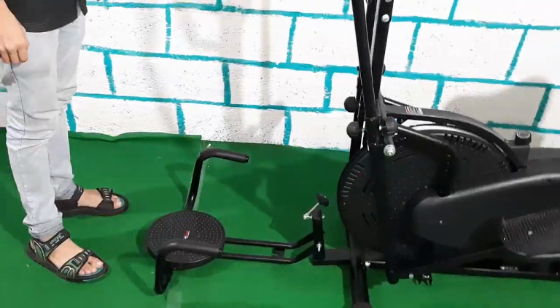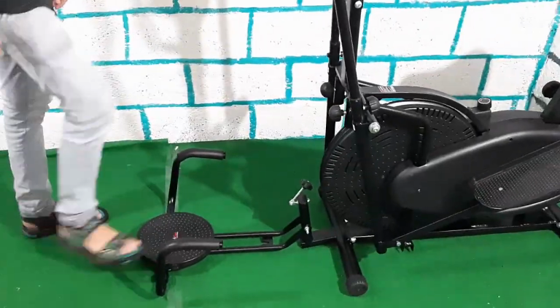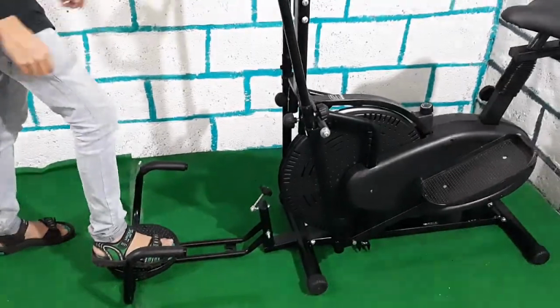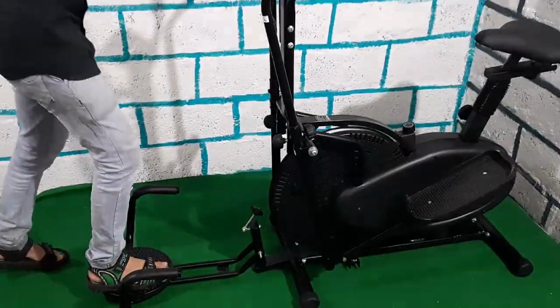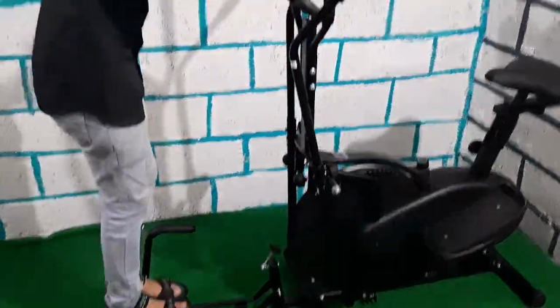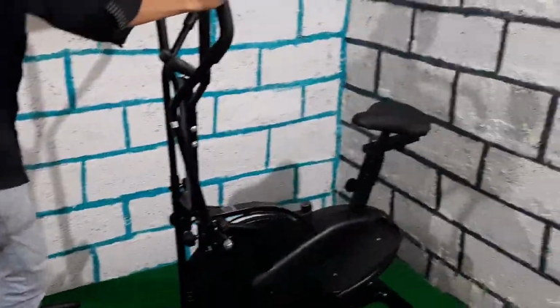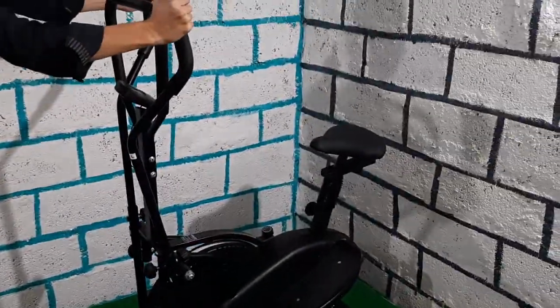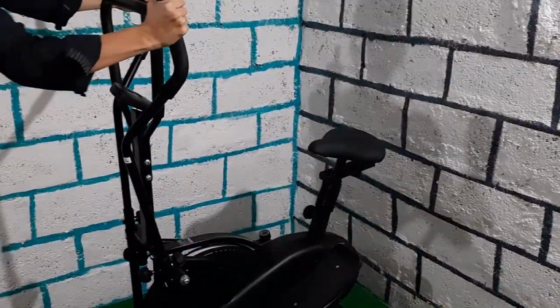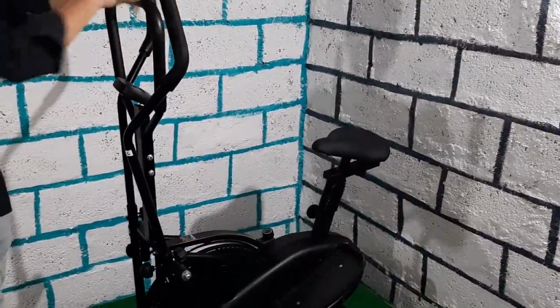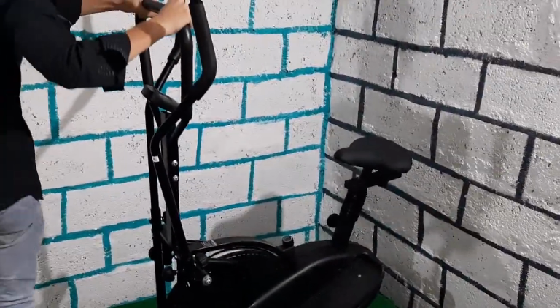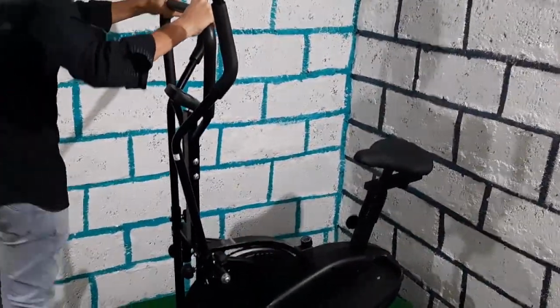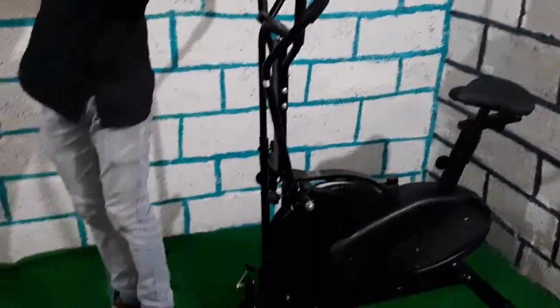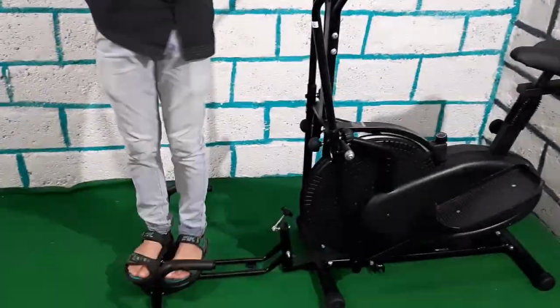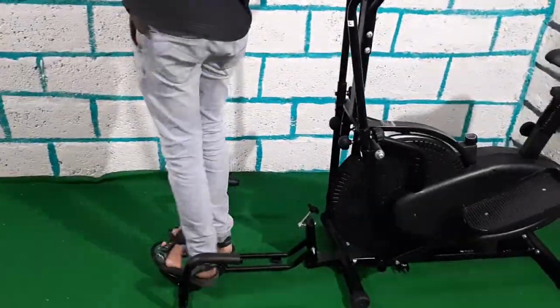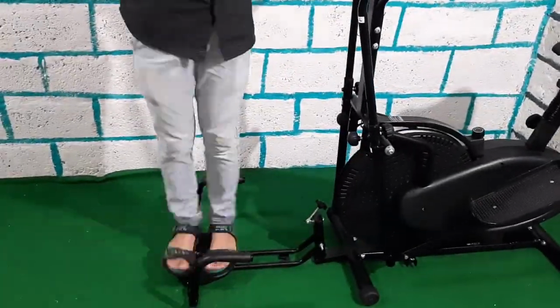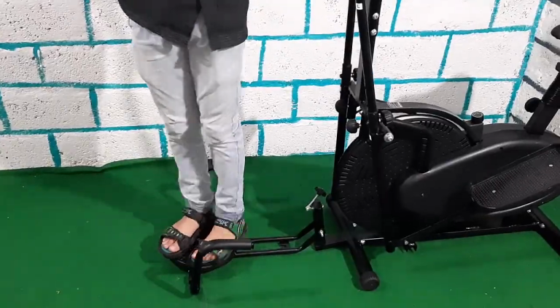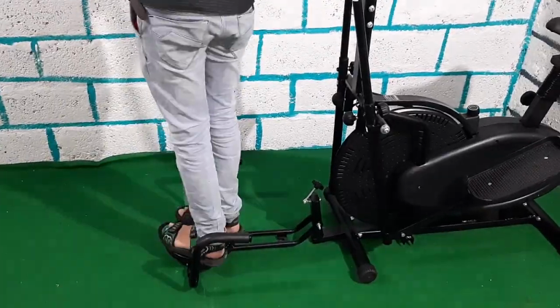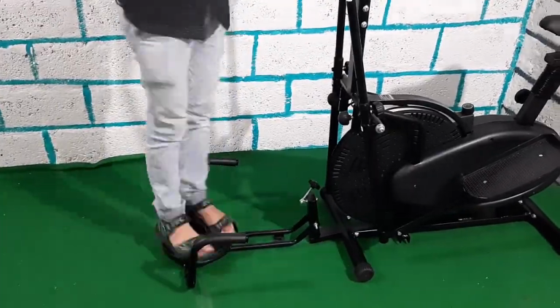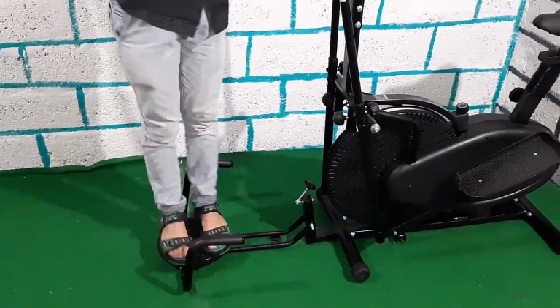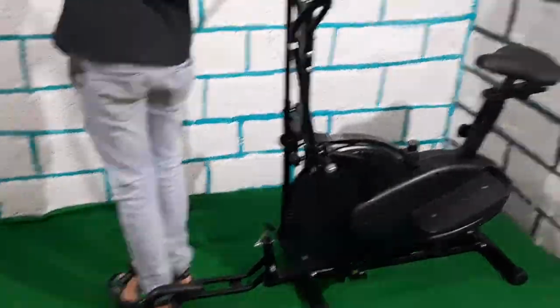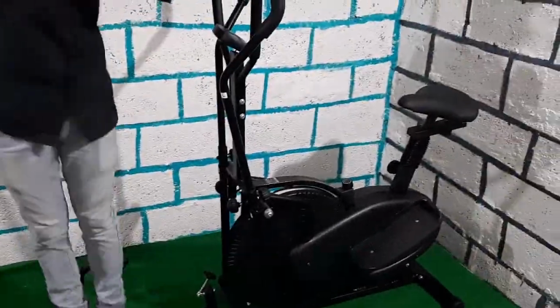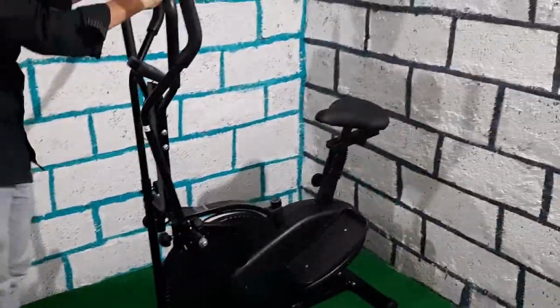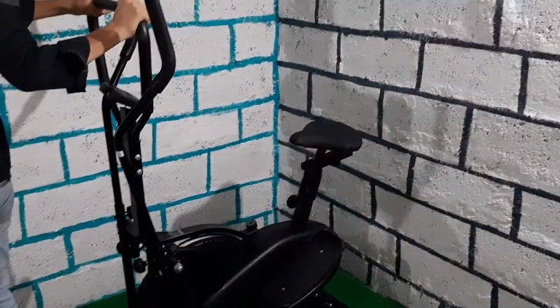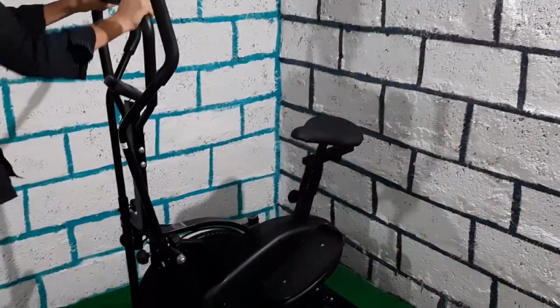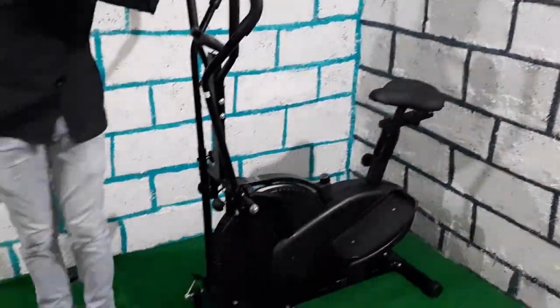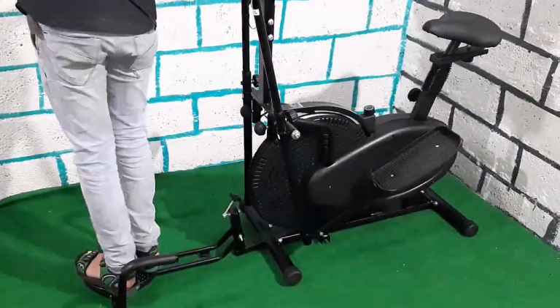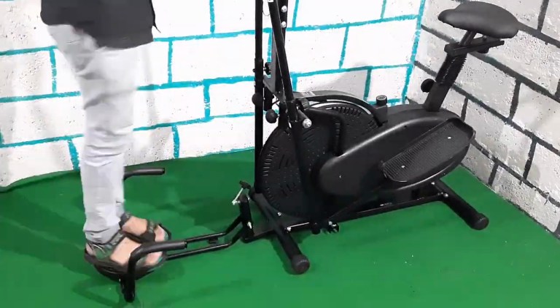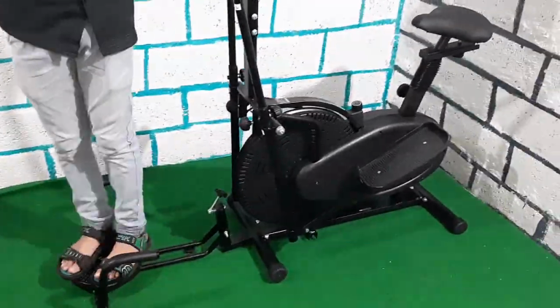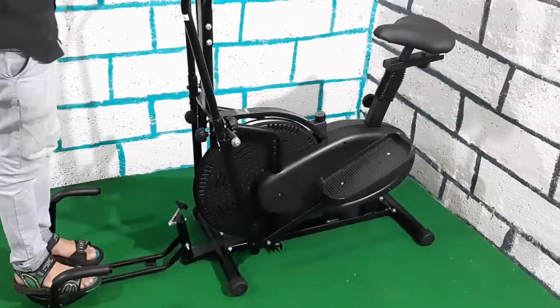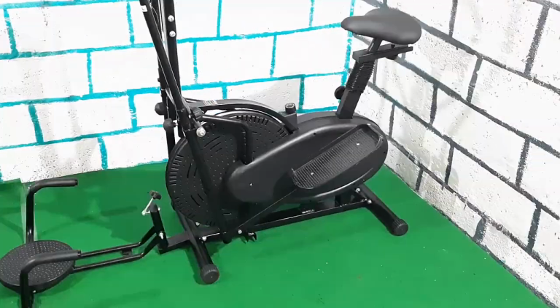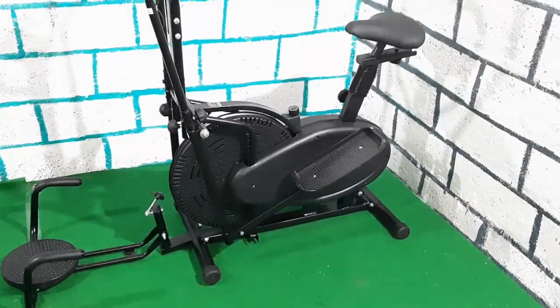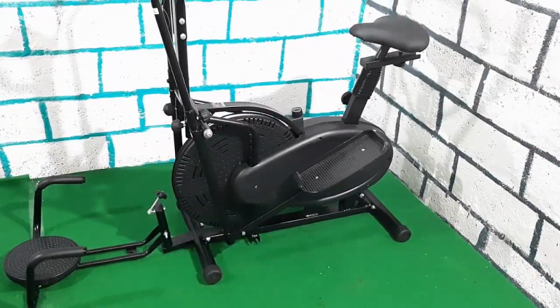This is the twister, so you can use the twister as well. In my point of view, you can do a good workout on this machine. This is a budget machine.